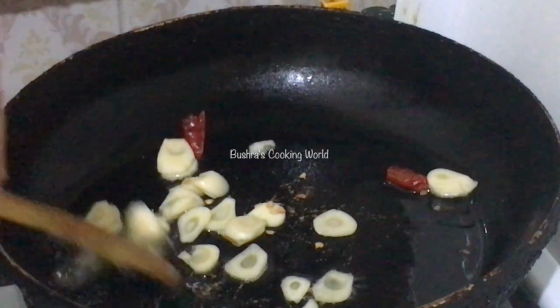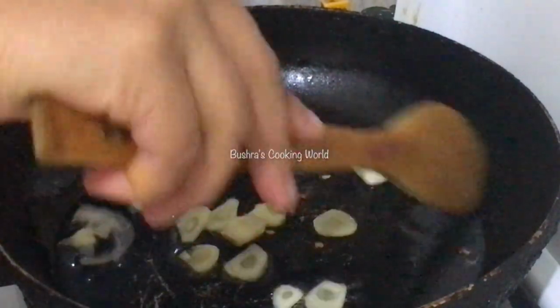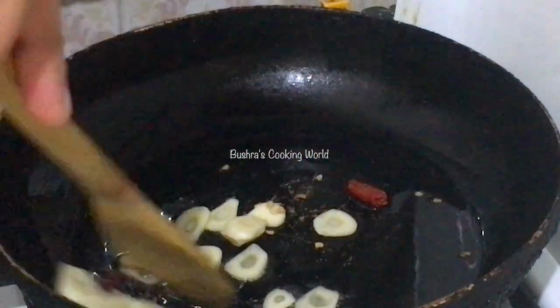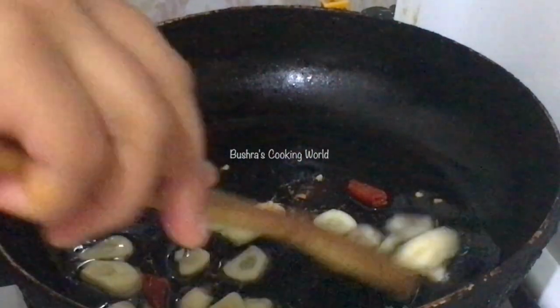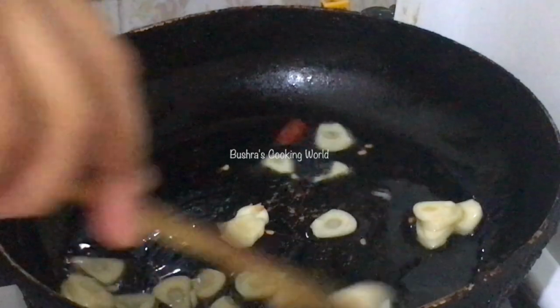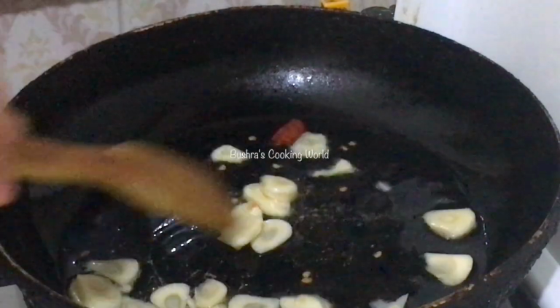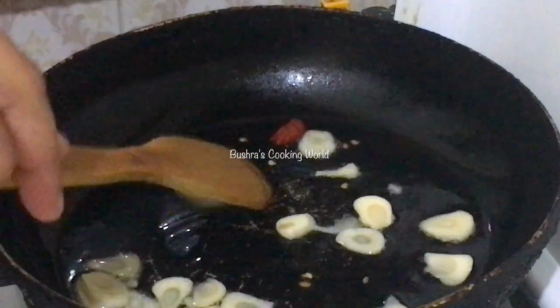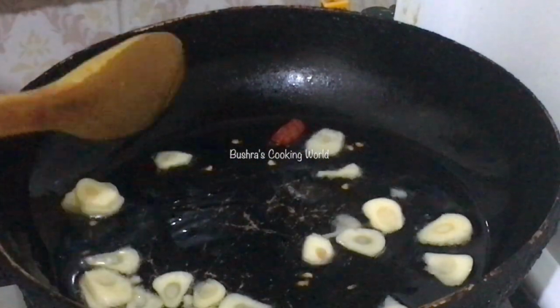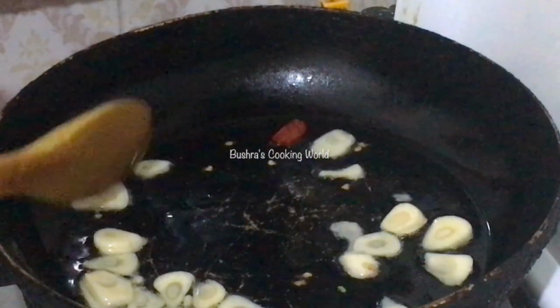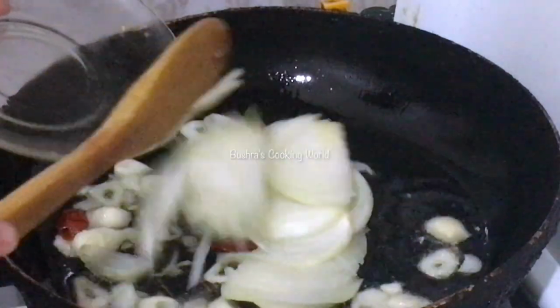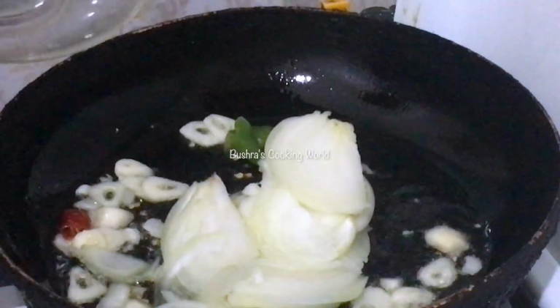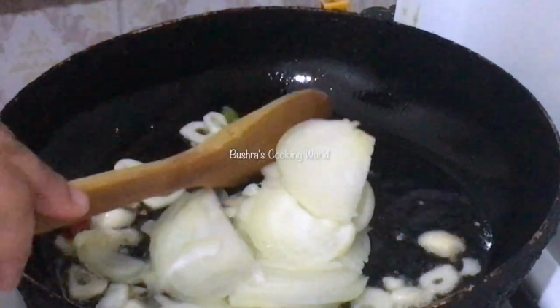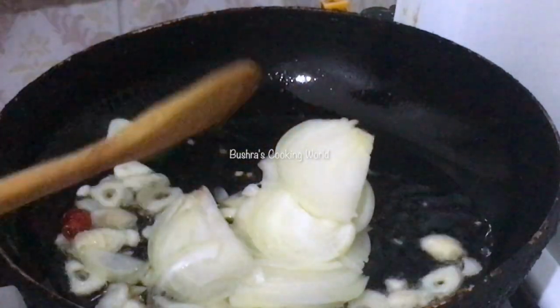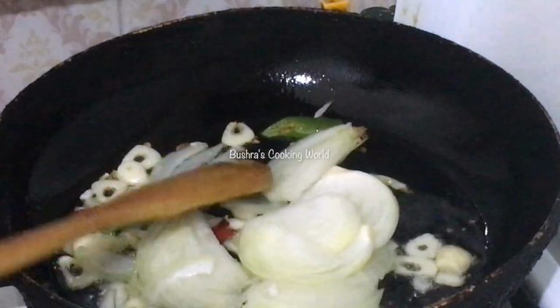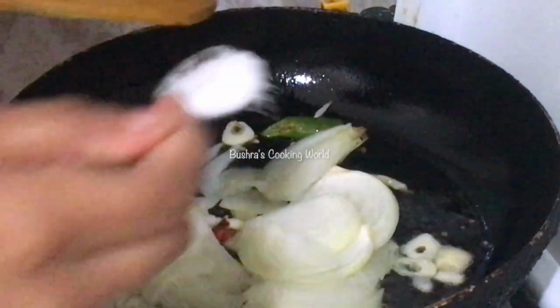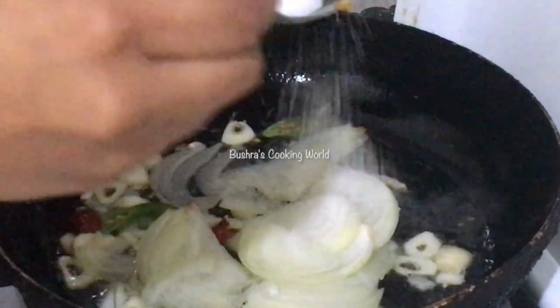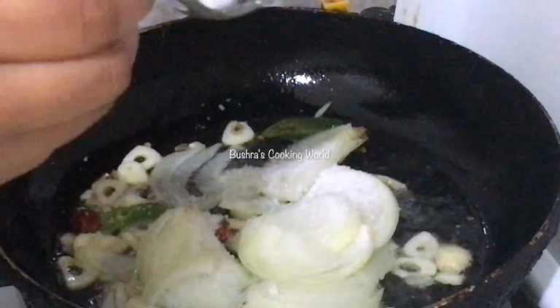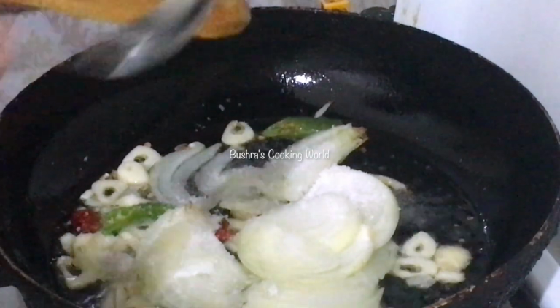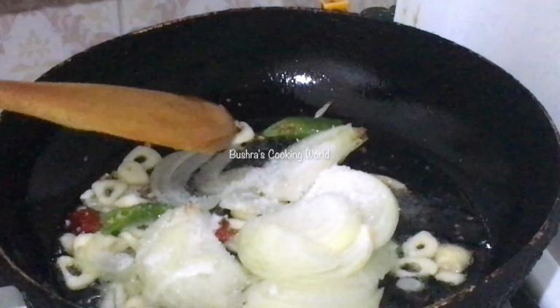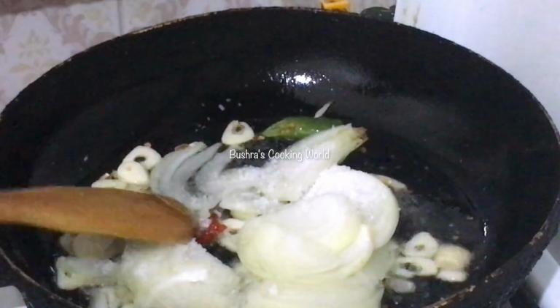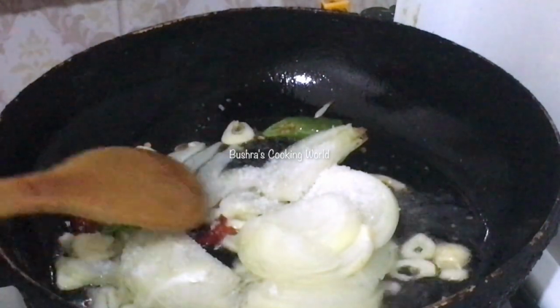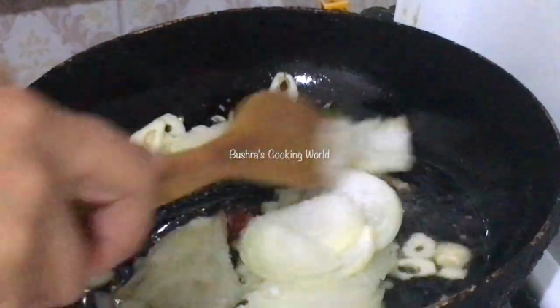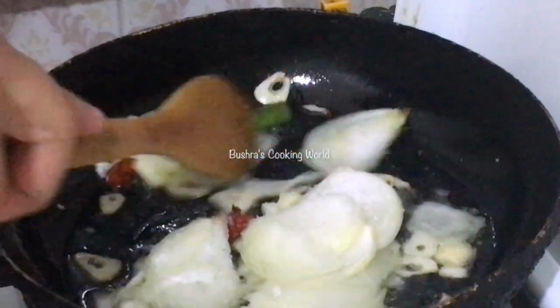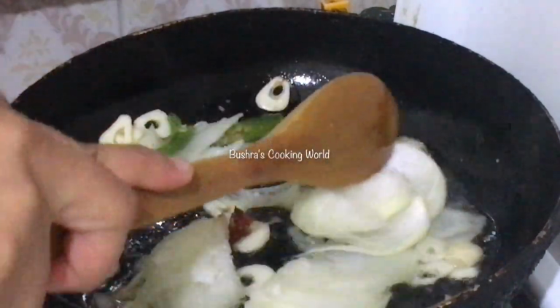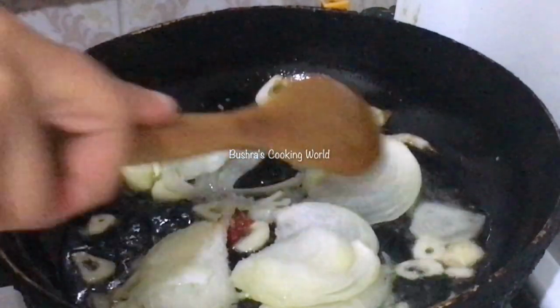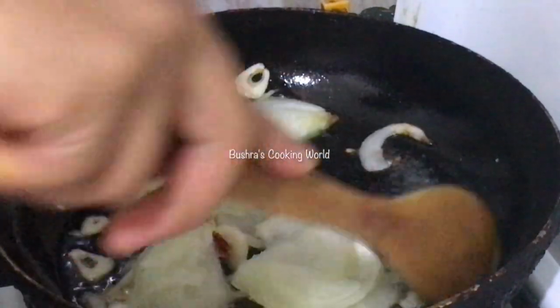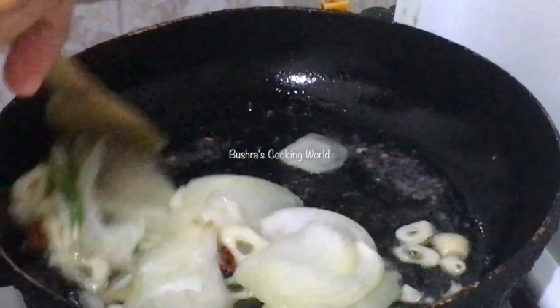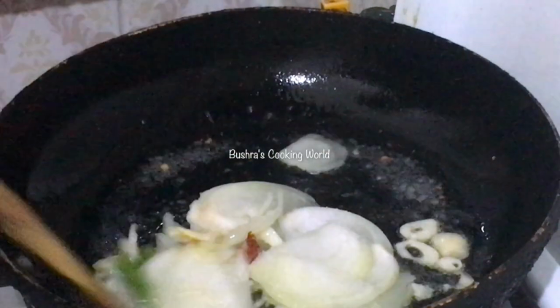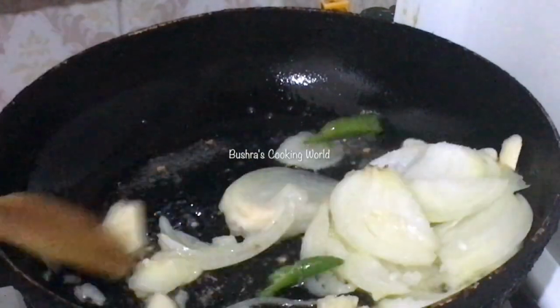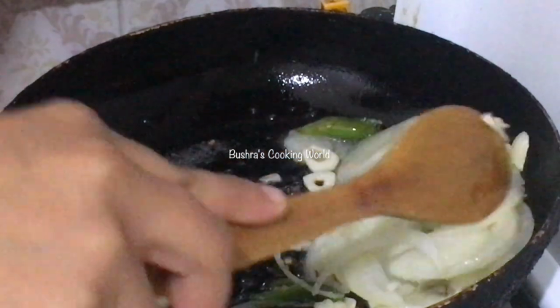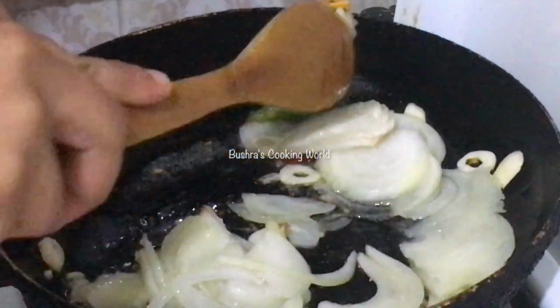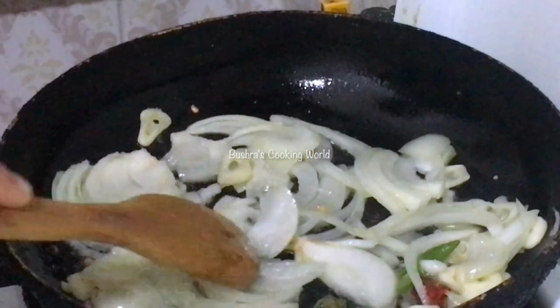I'll fry it with some pepper, and mix it with some pepper, and mix it up a little bit.